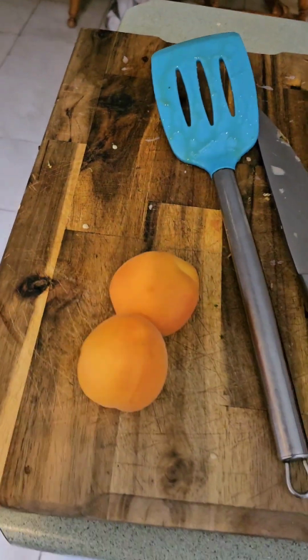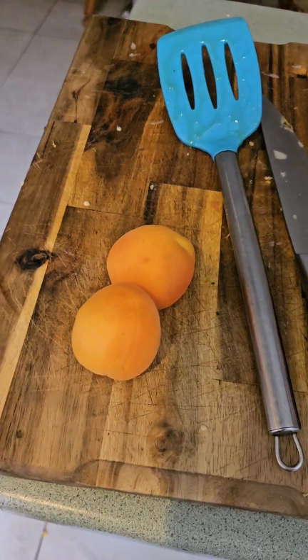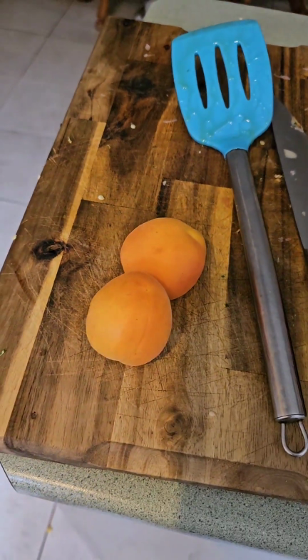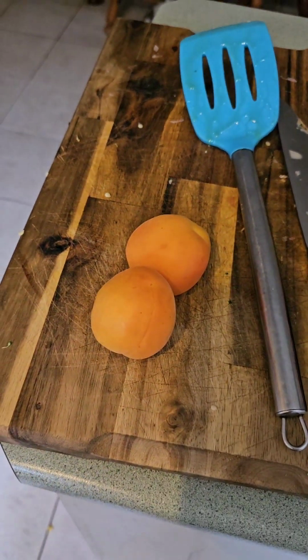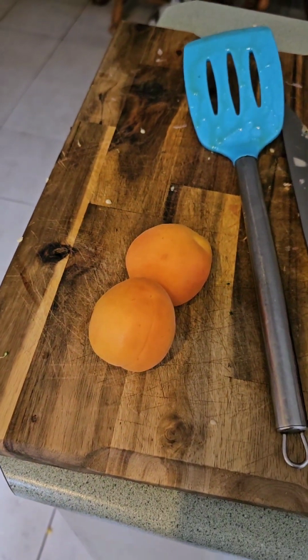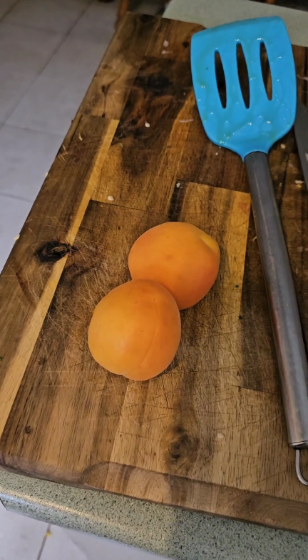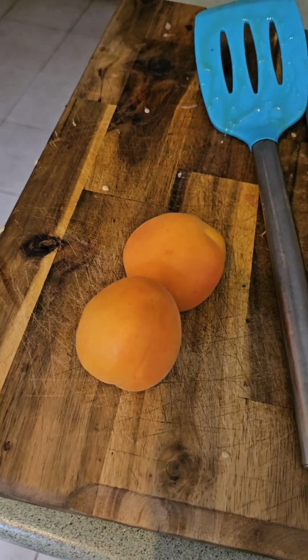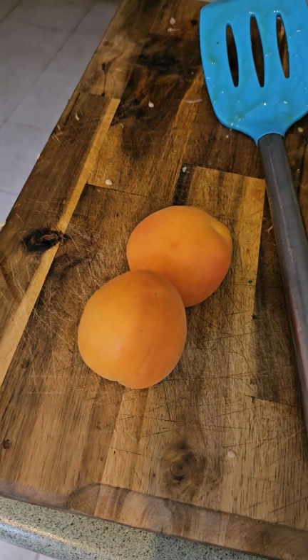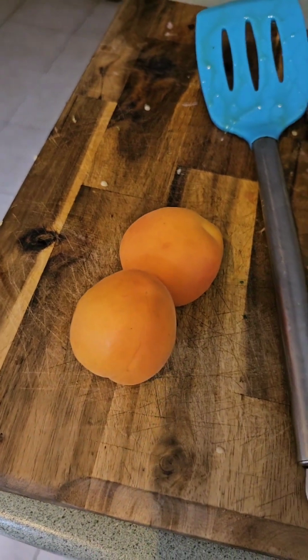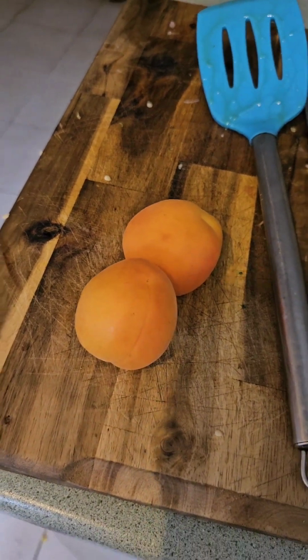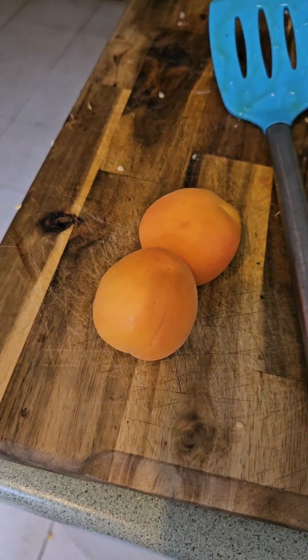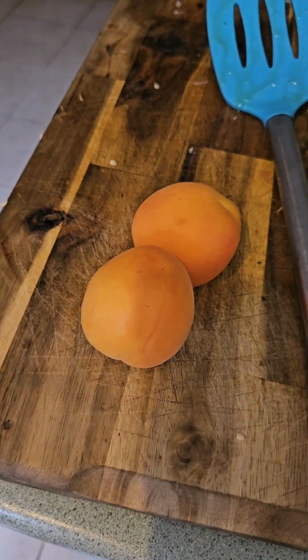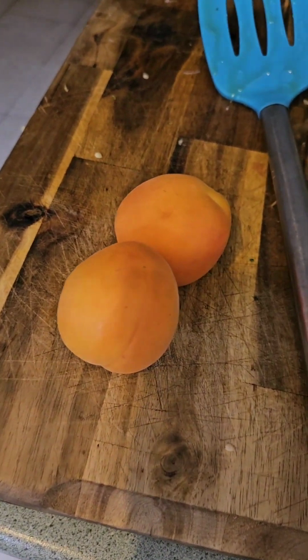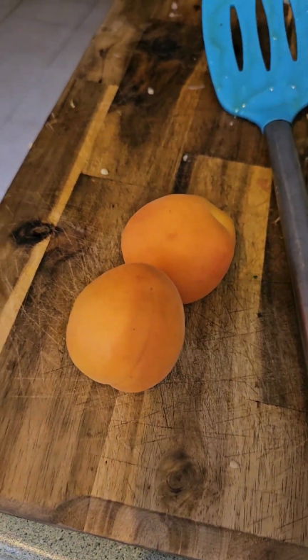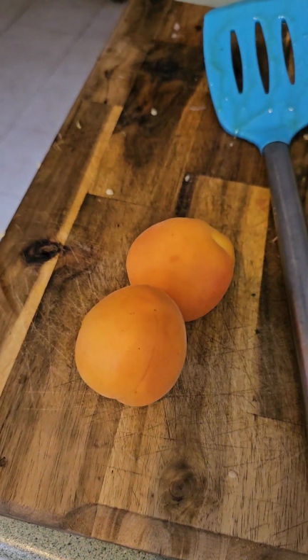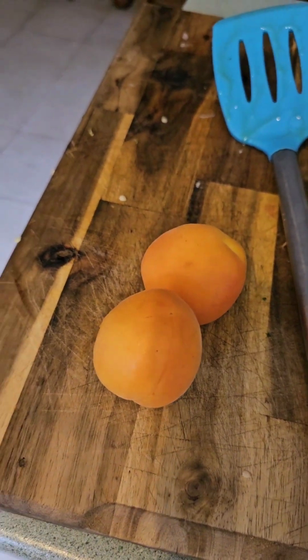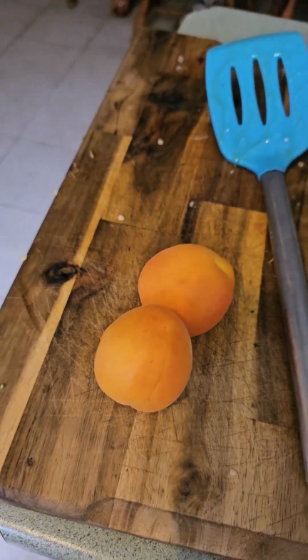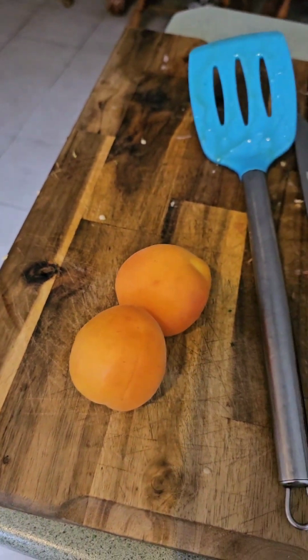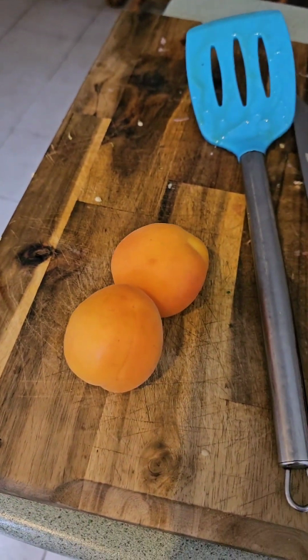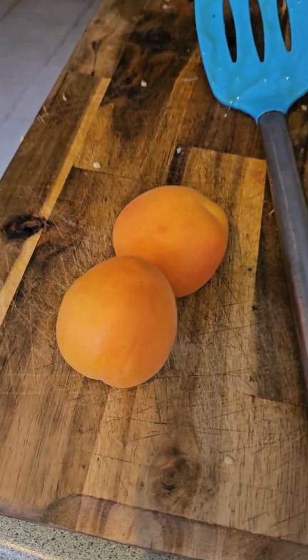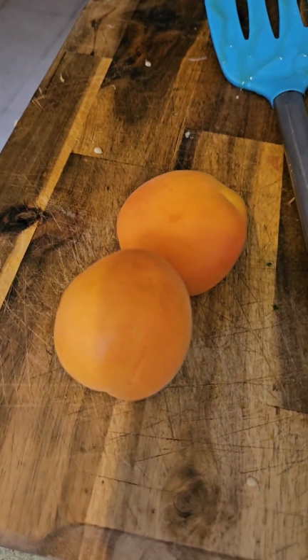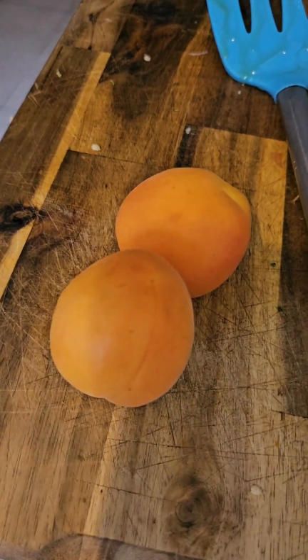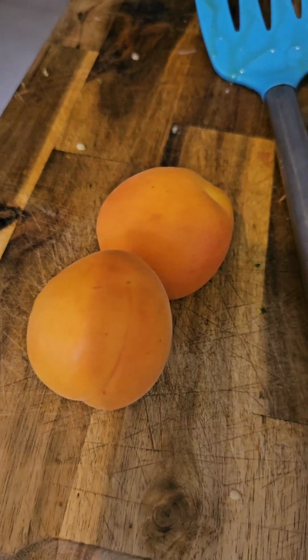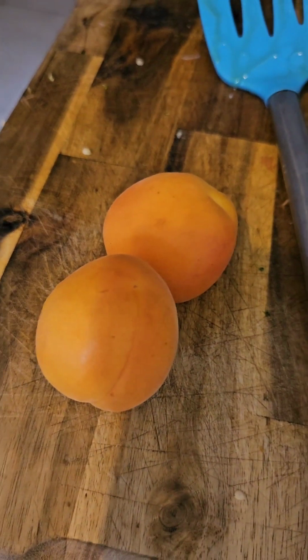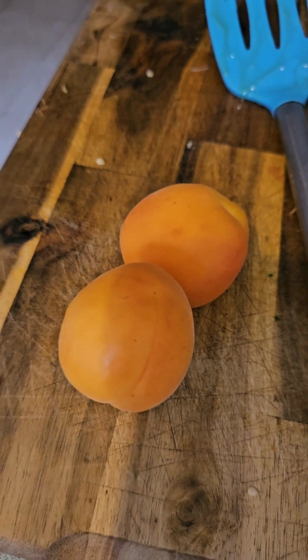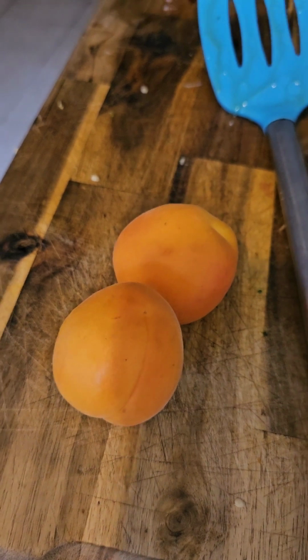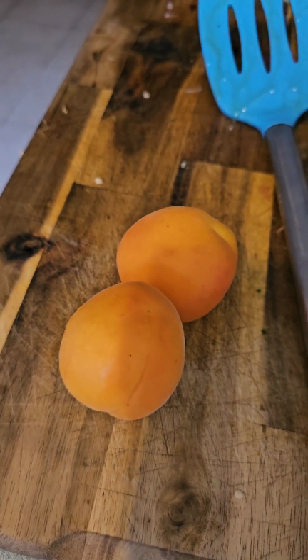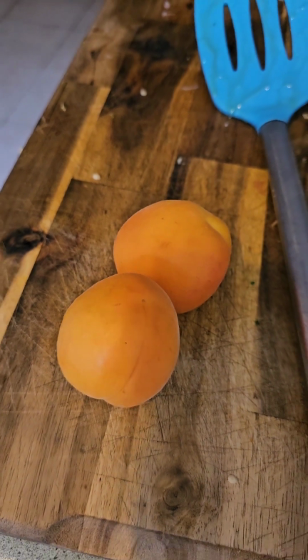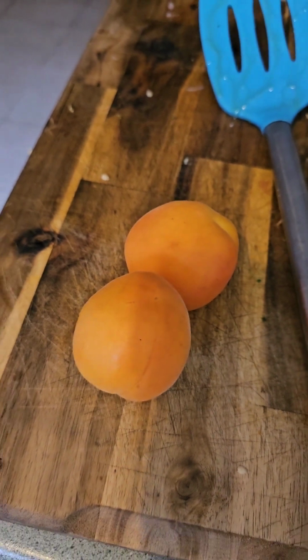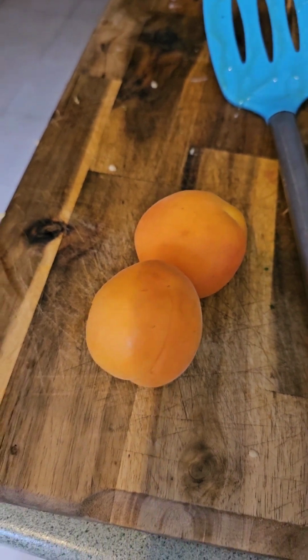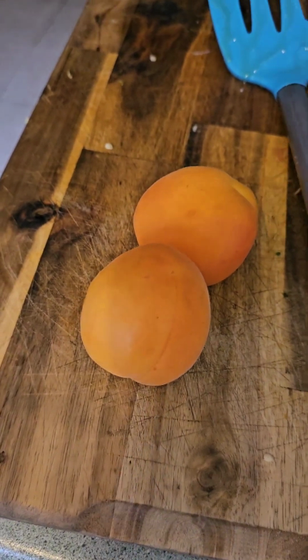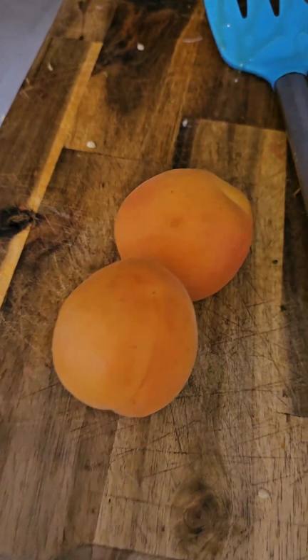And then I'm going to cut up some apricot. If you take your cooking advice from me, well, that's on you. Who knows — I don't know what I'm doing.